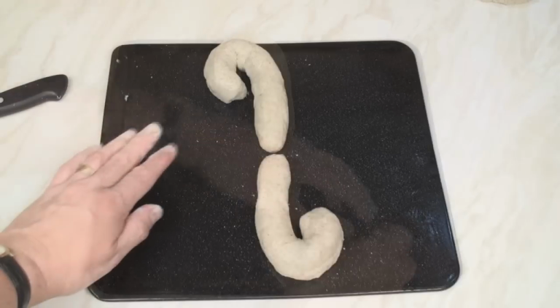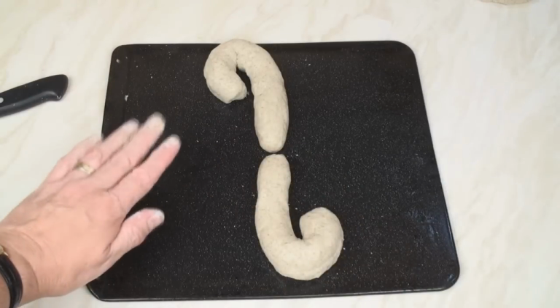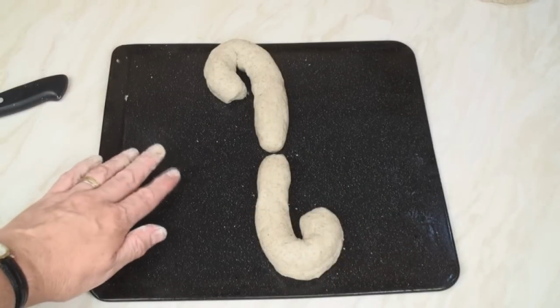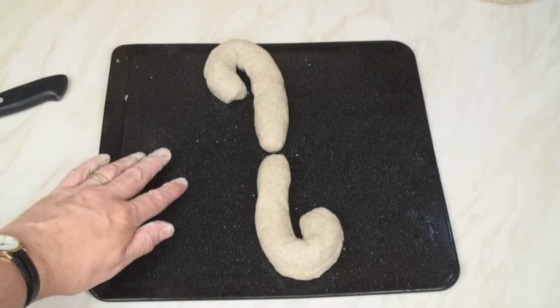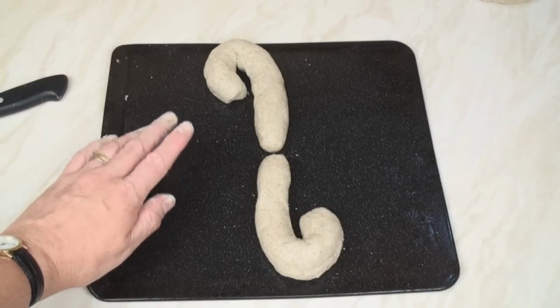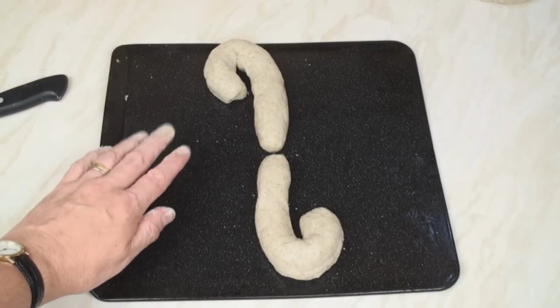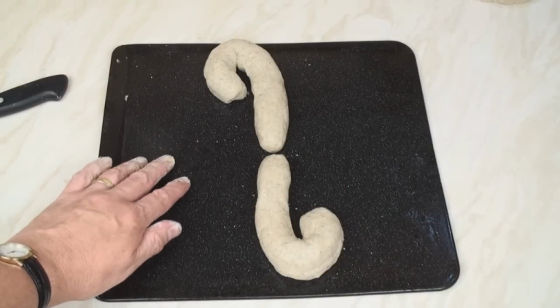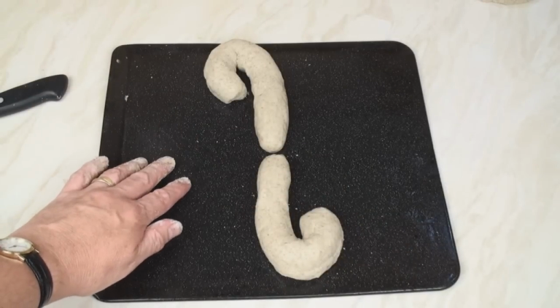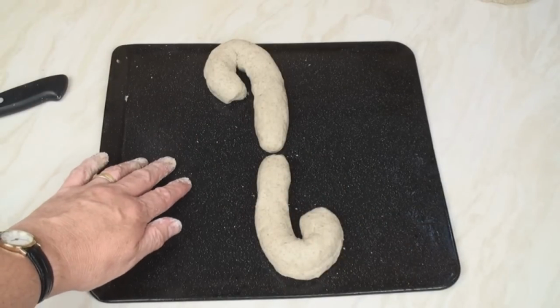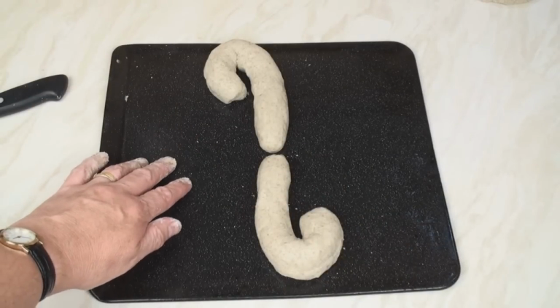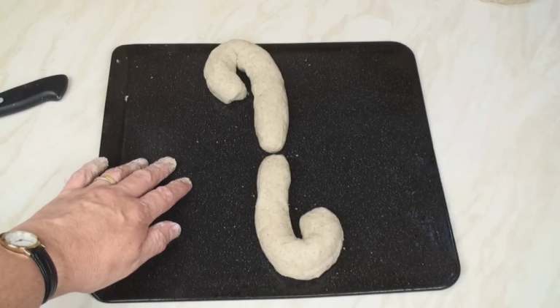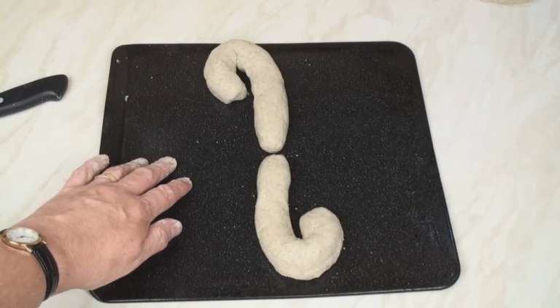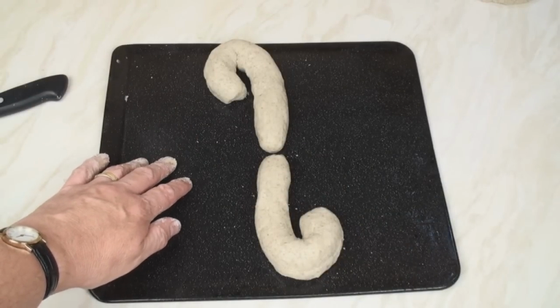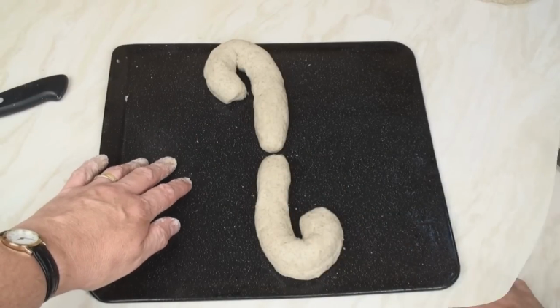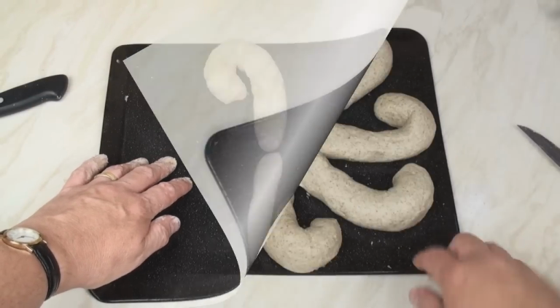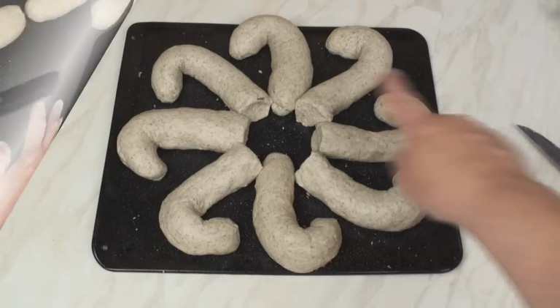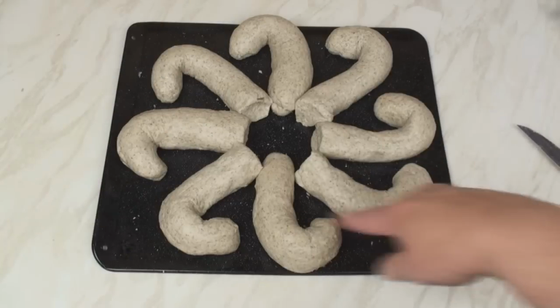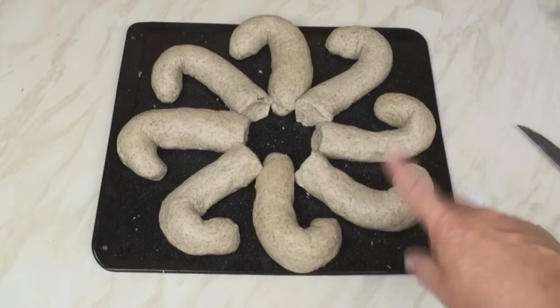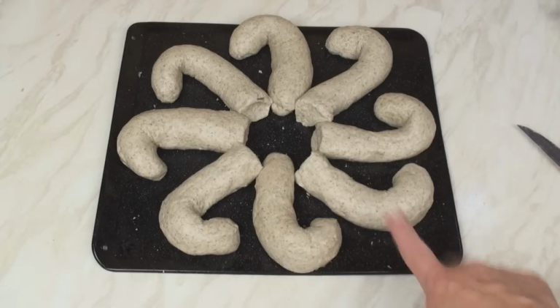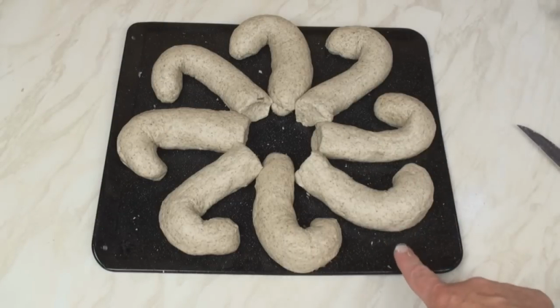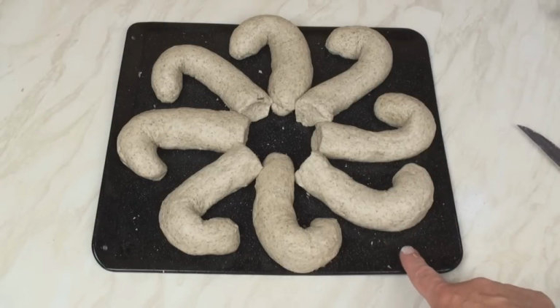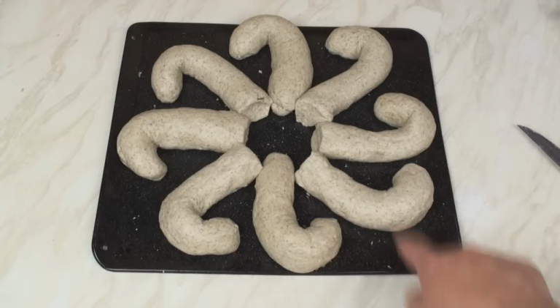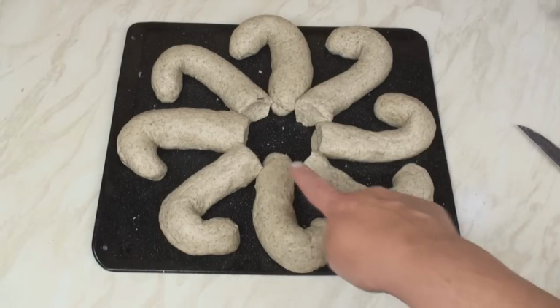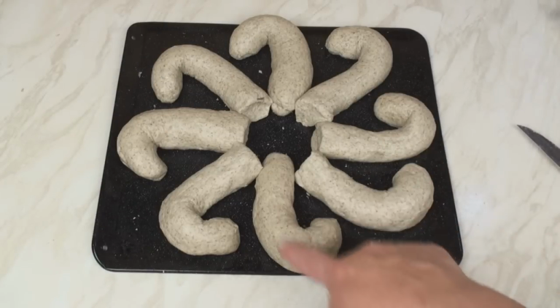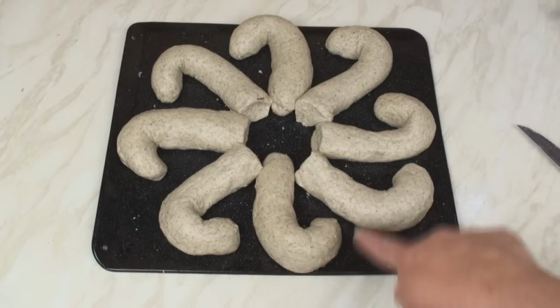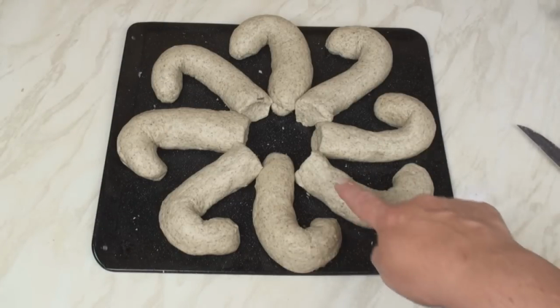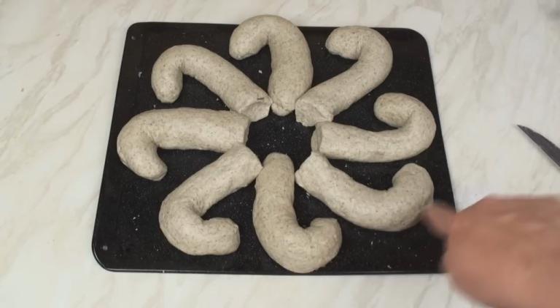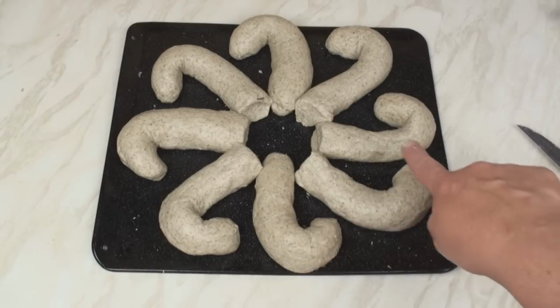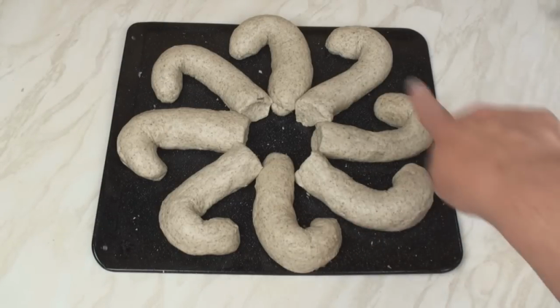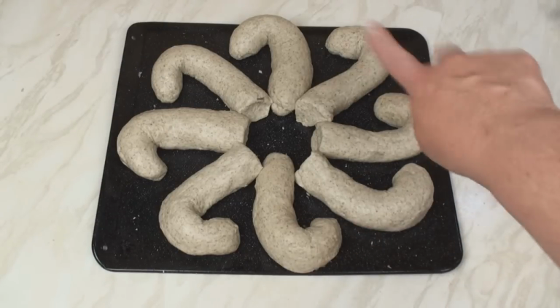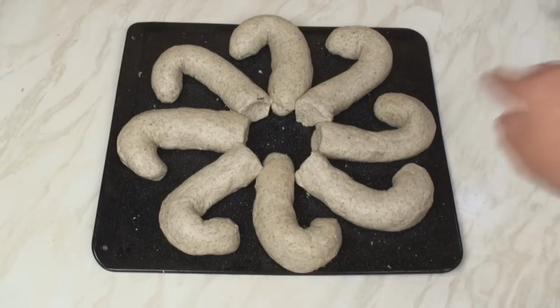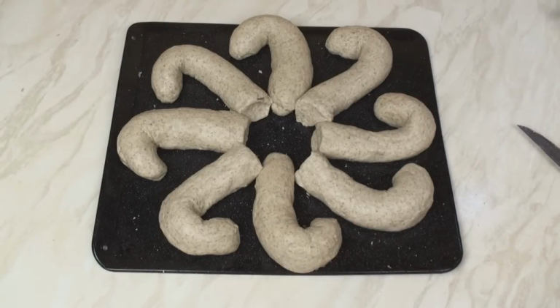Now we'll do the same with another 3 of the remaining pieces of dough. So I've used 4 of my pieces of dough to make 8 limbs, and I've curled them round on themselves.